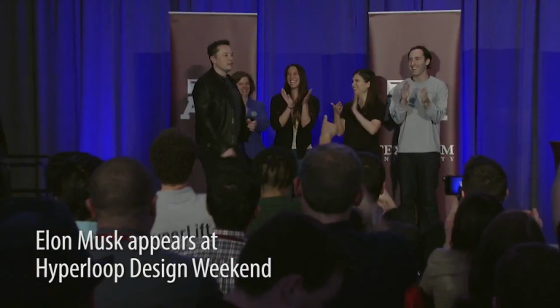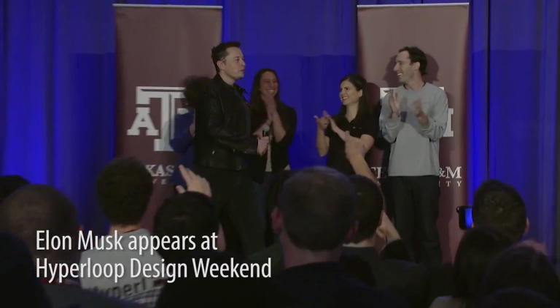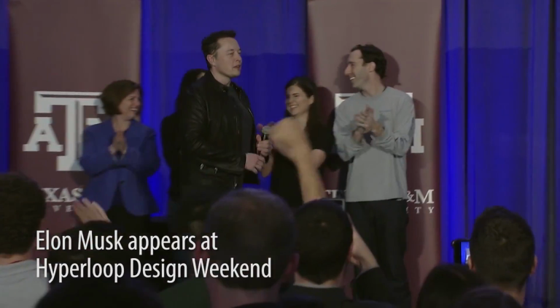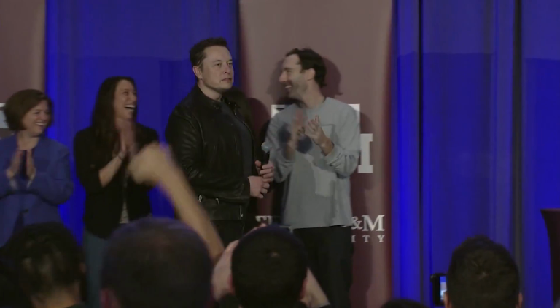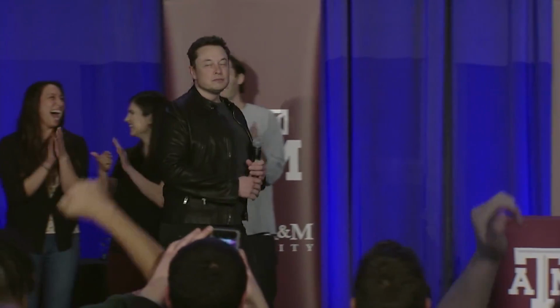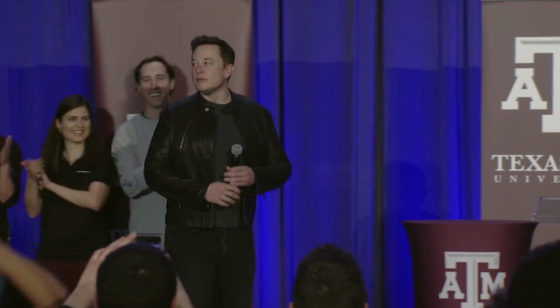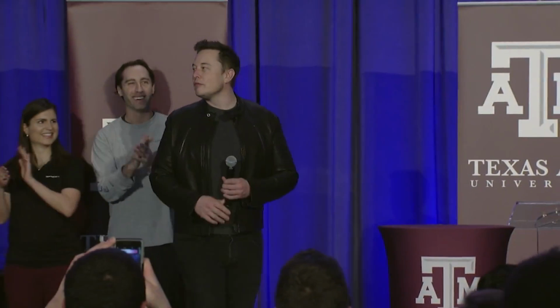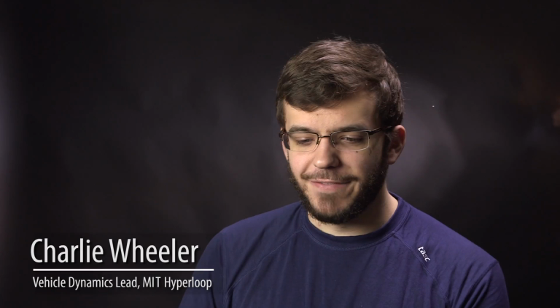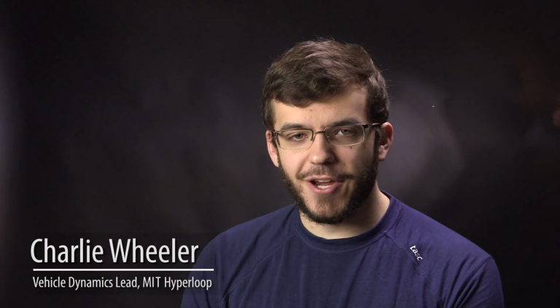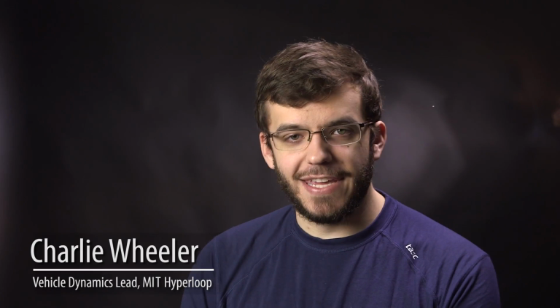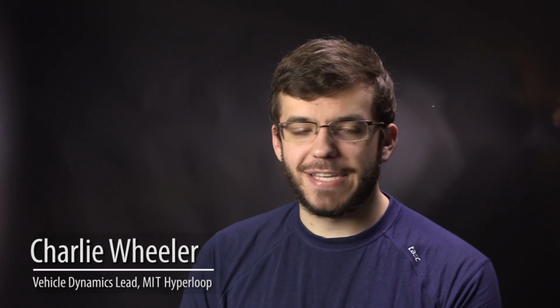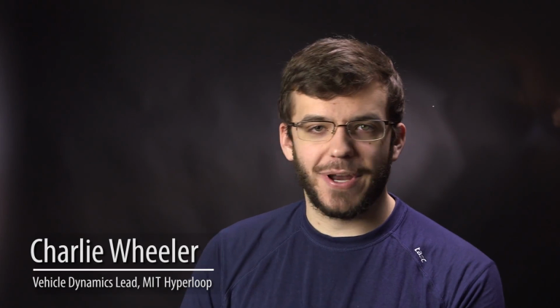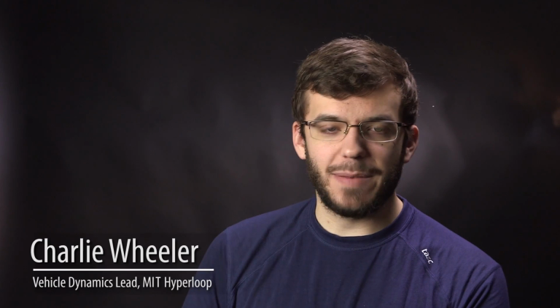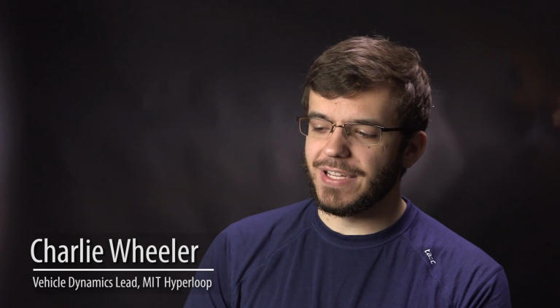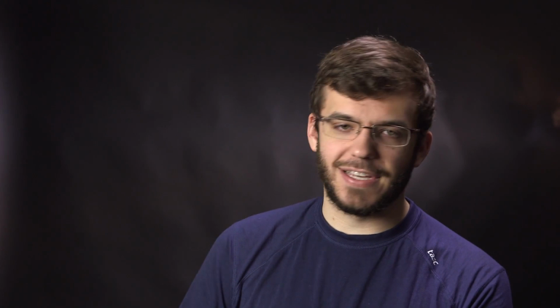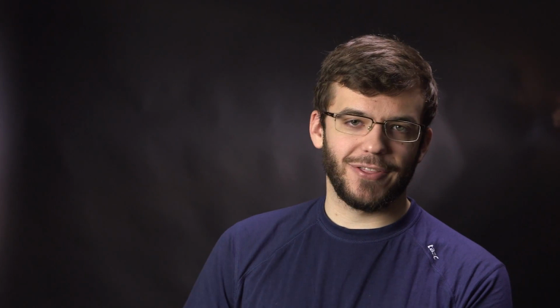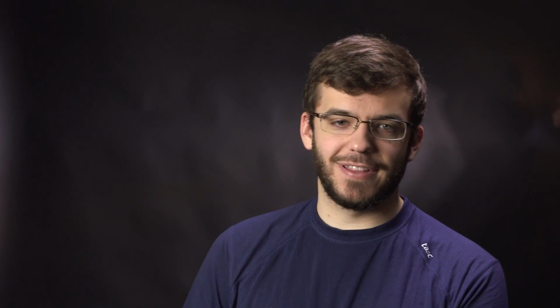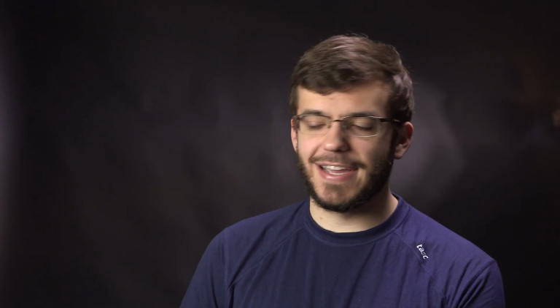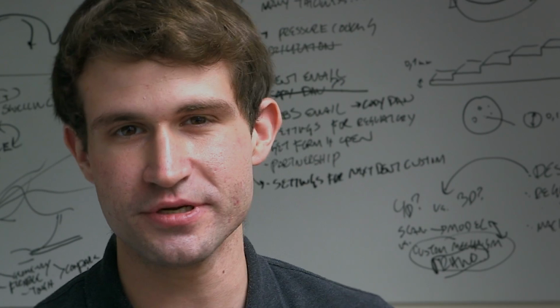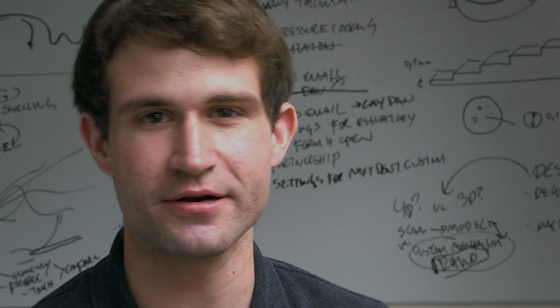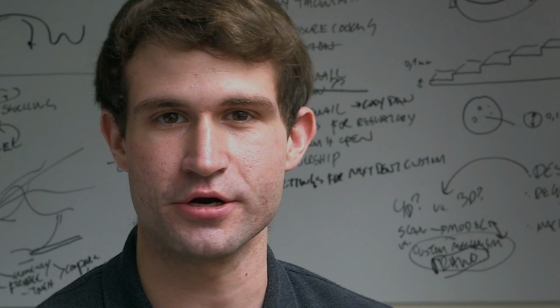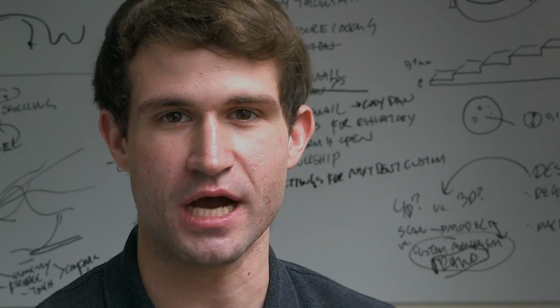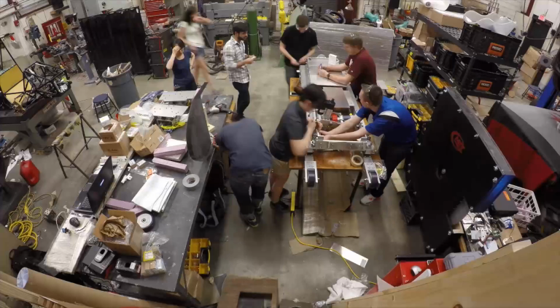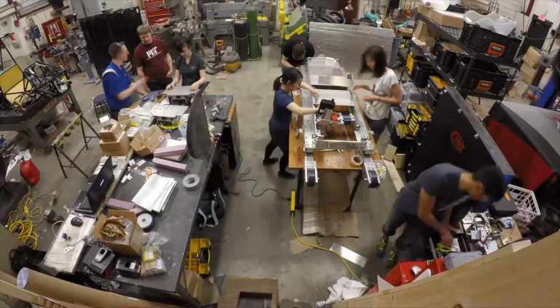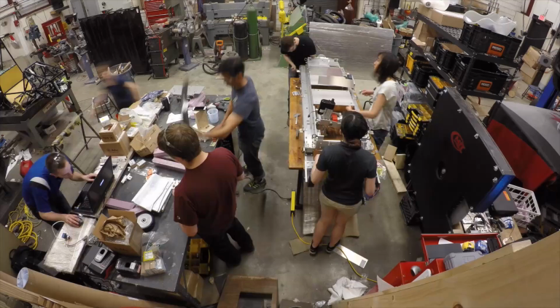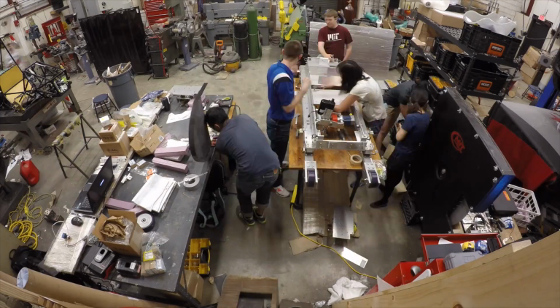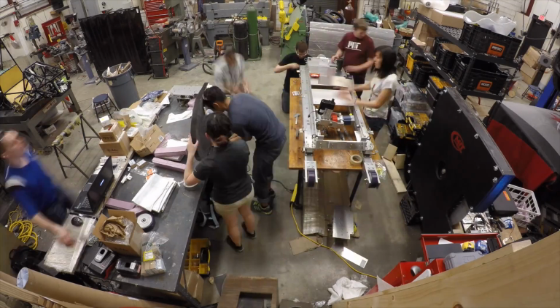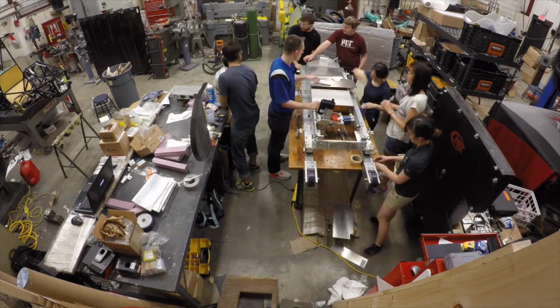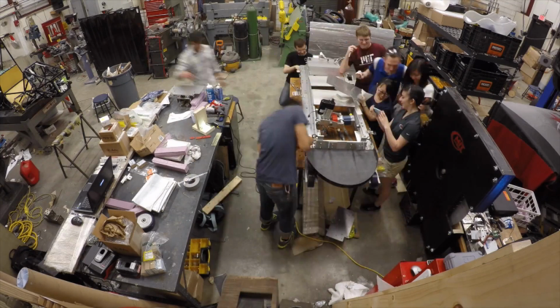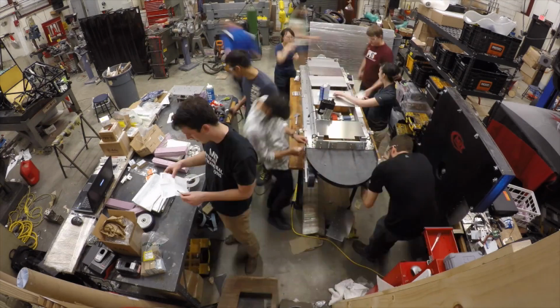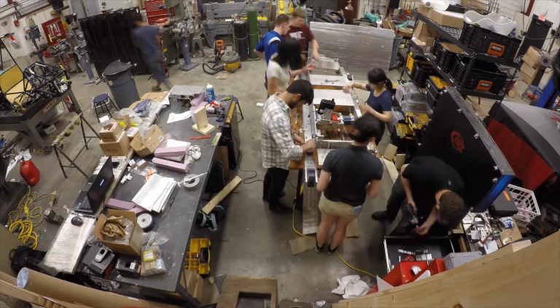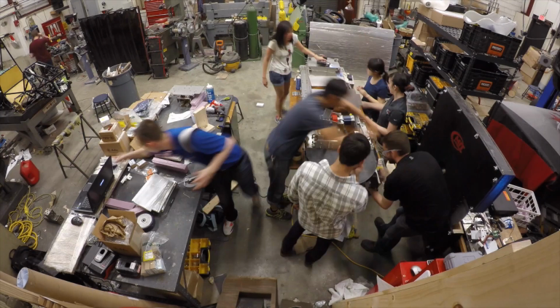The excitement of Hyperloop comes down to Elon Musk. A few years ago, he and SpaceX put out a white paper detailing some of their thoughts on the design. Two years later, they started this competition trying to get college teams involved in designing these smaller-scale pods.